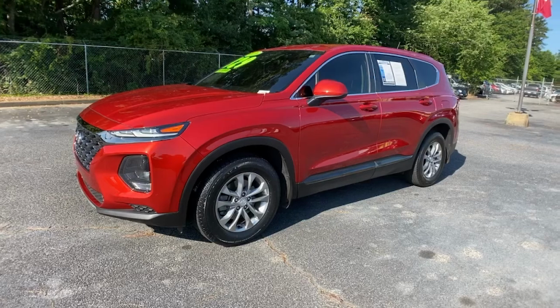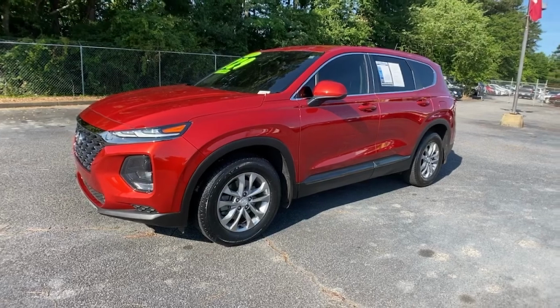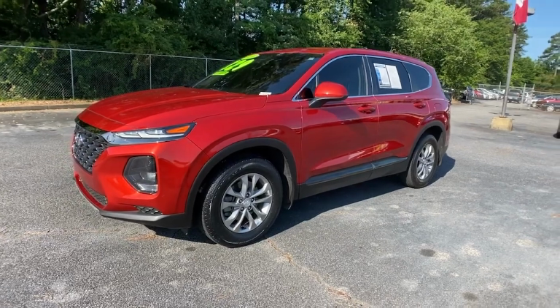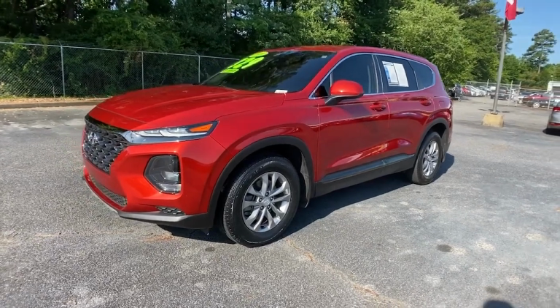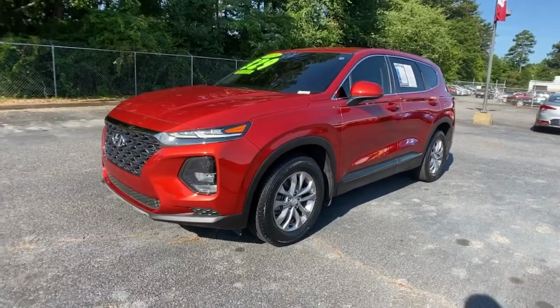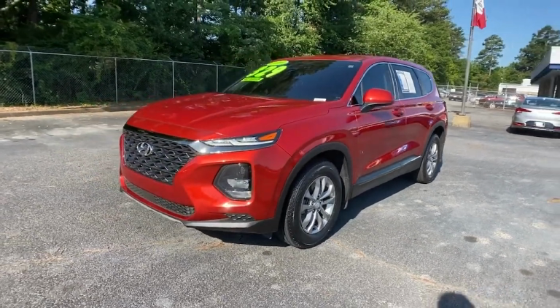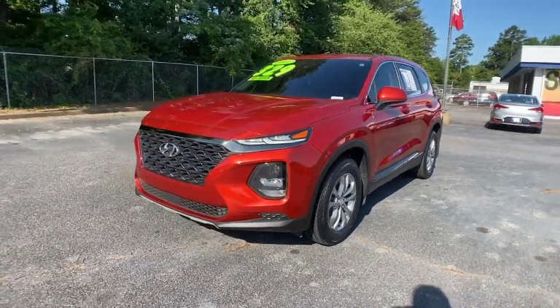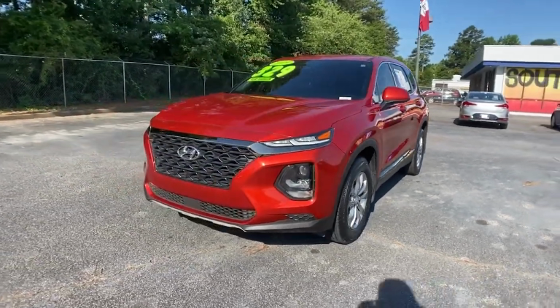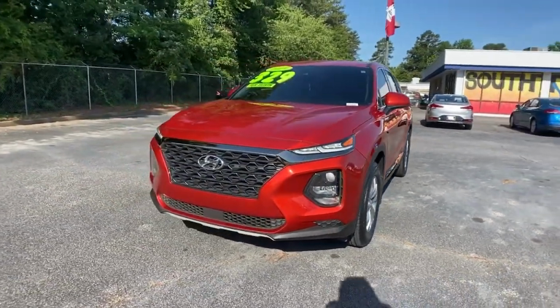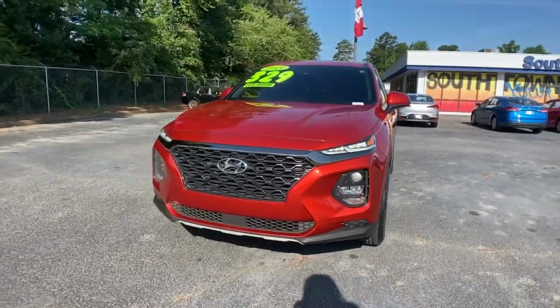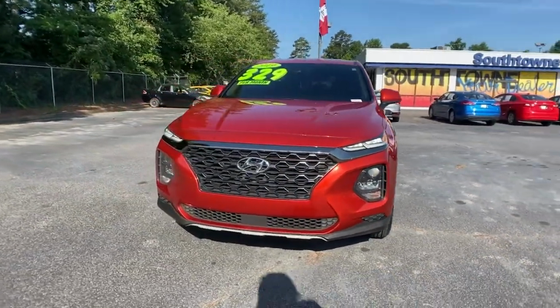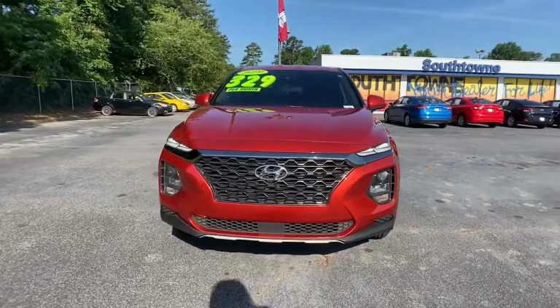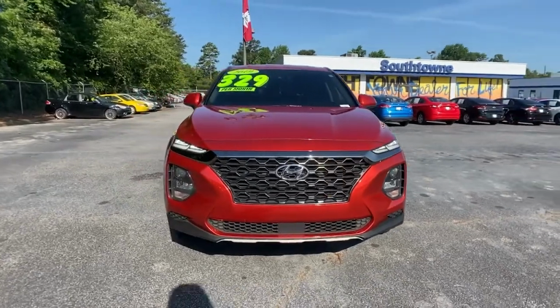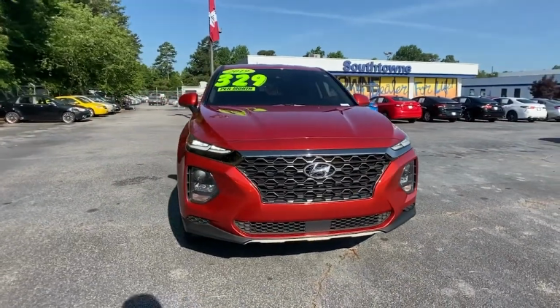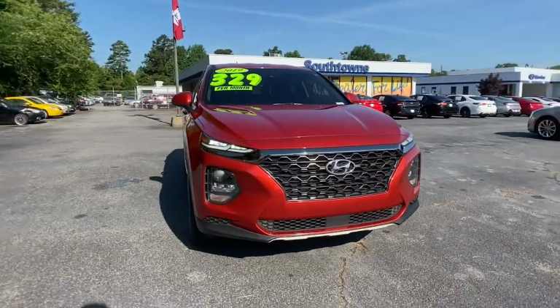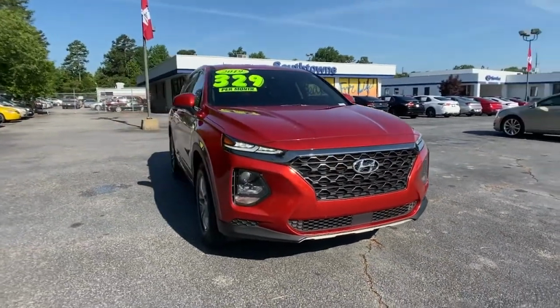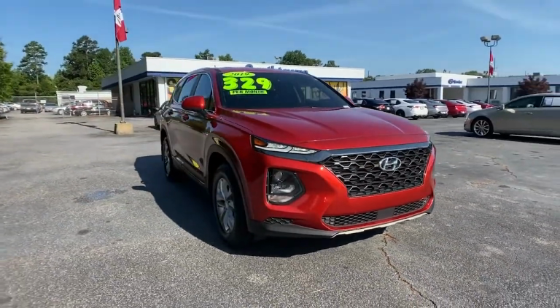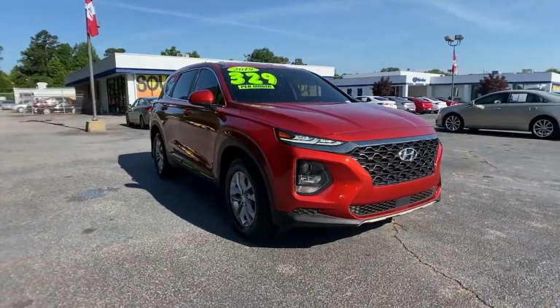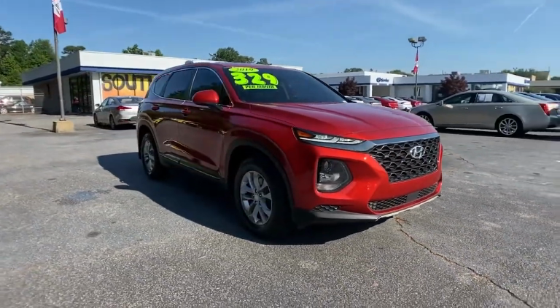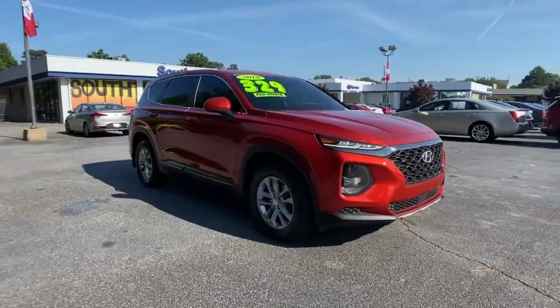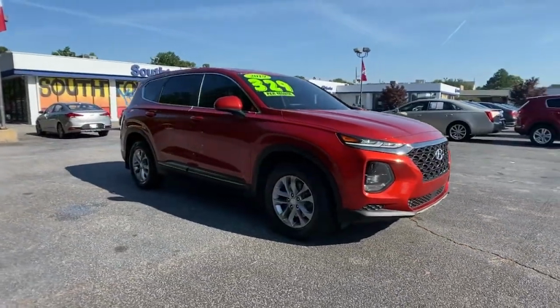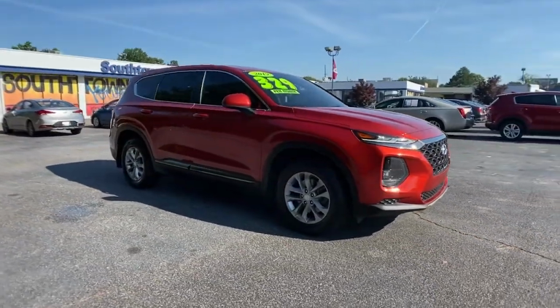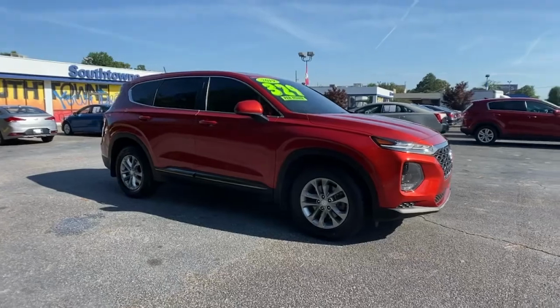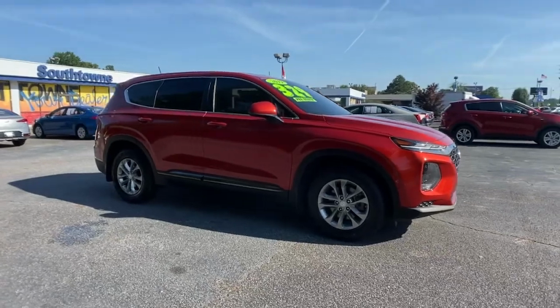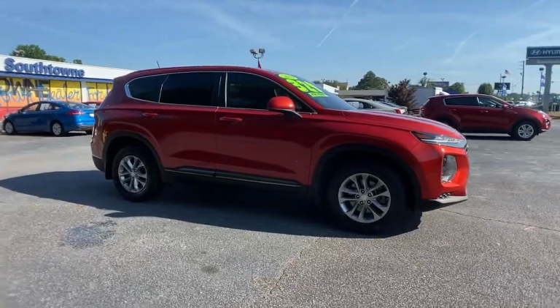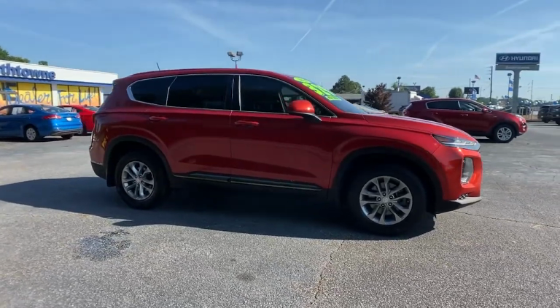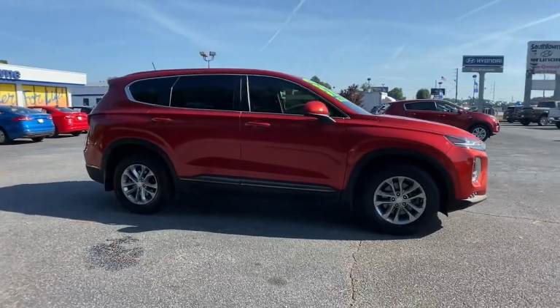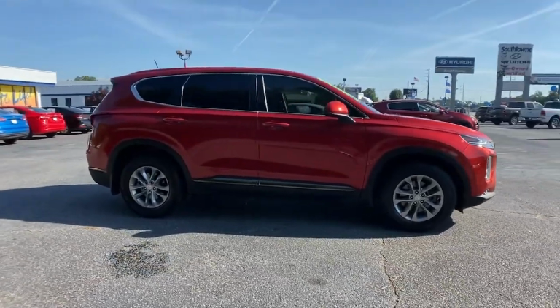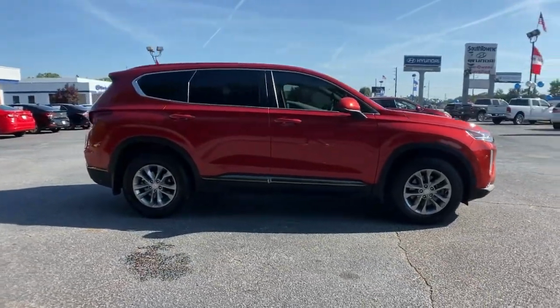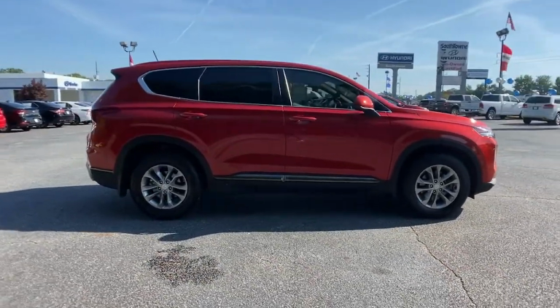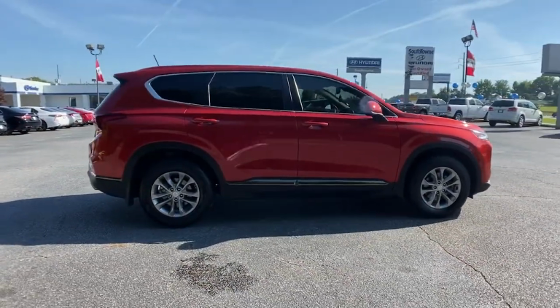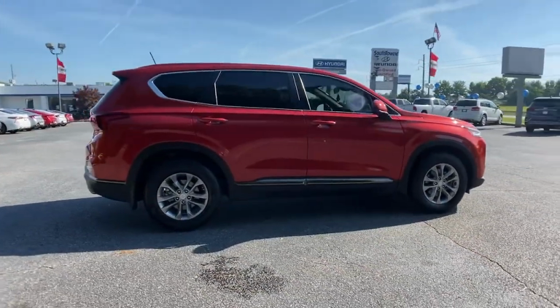You will love the features of this 2019 Hyundai Santa Fe. With less than 40,000 miles on the odometer, this vehicle provides excellent value. Handsome and versatile, this Santa Fe brings ease and comfort to your busy lifestyle.